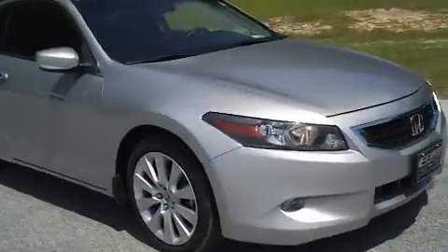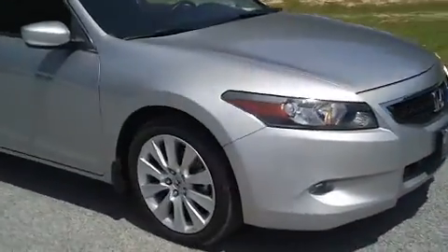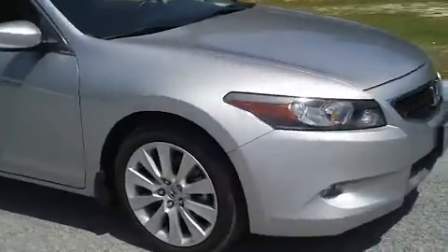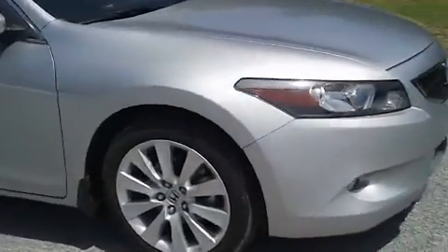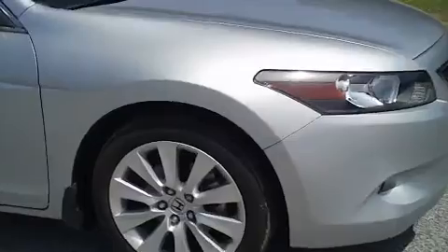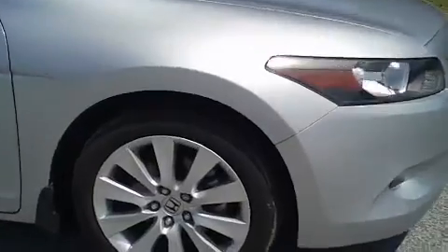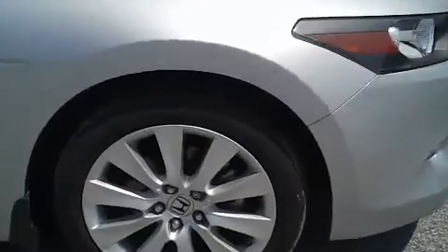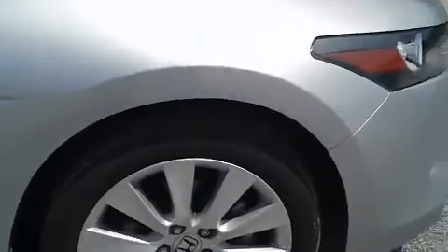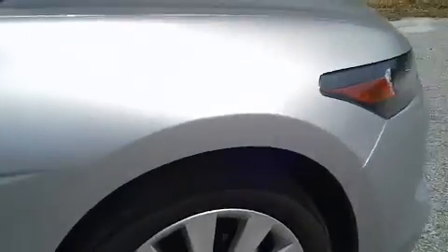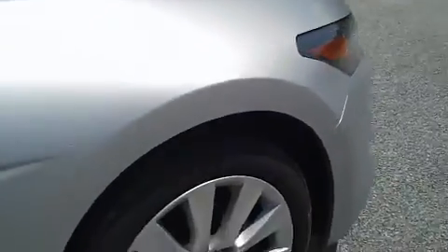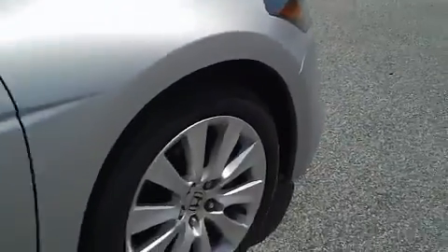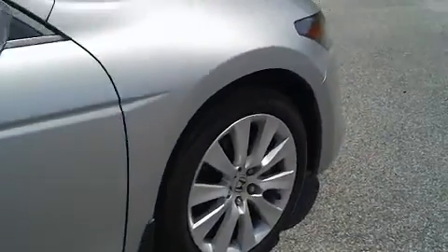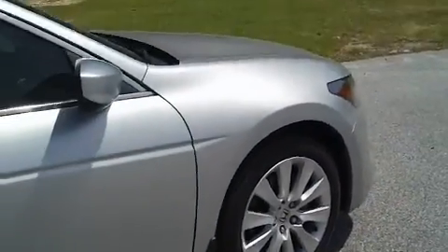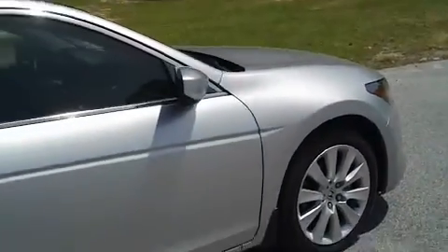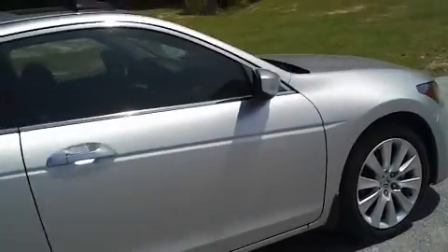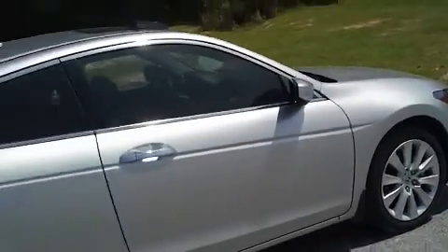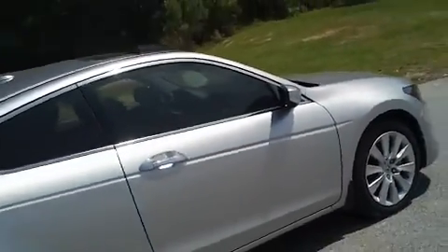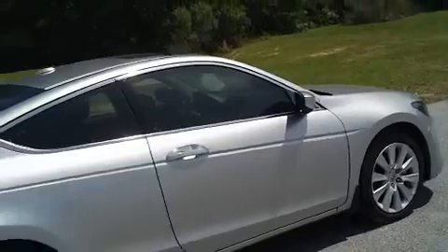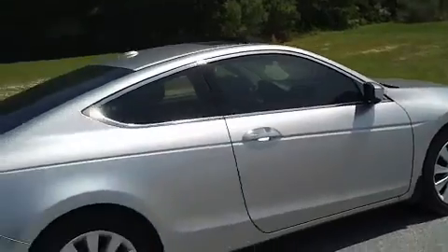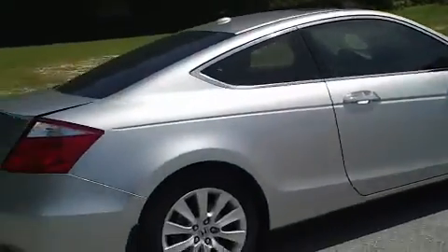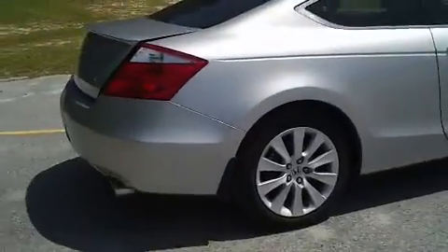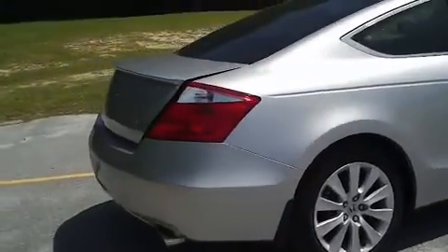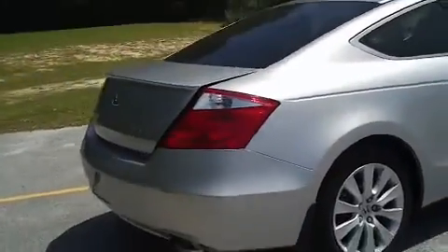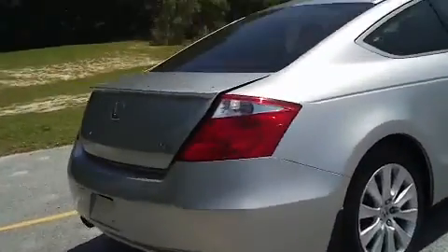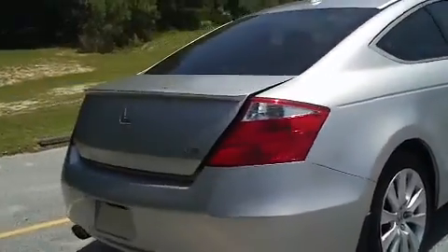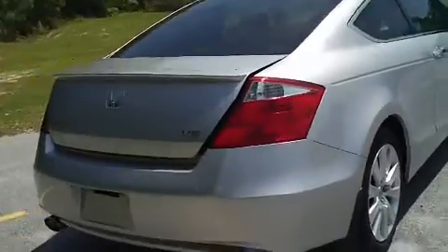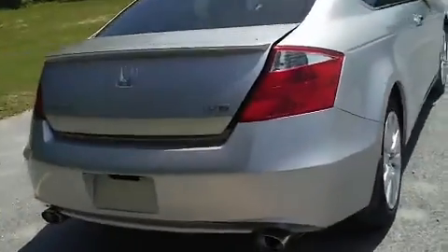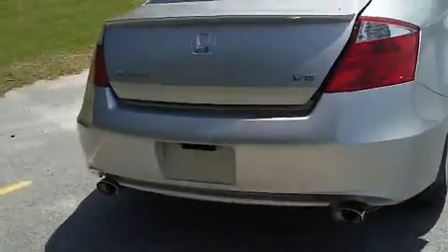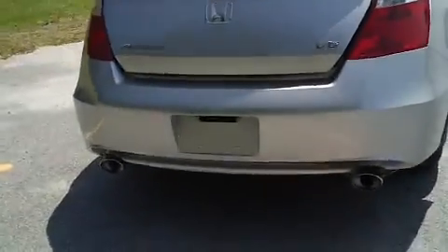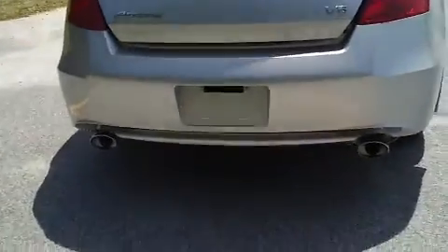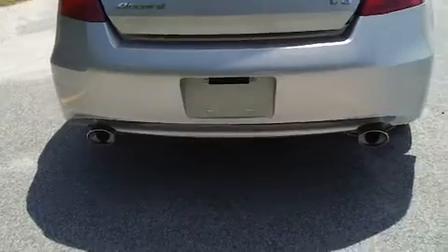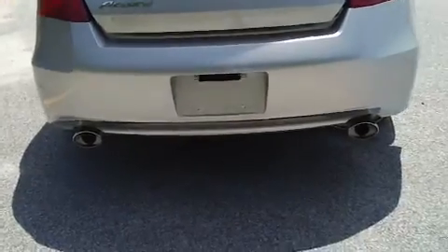It's got fog lights, alloy wheels. I've got the trunk popped so I can show you the amount of room it's got in the back. Notice the dual exhaust.